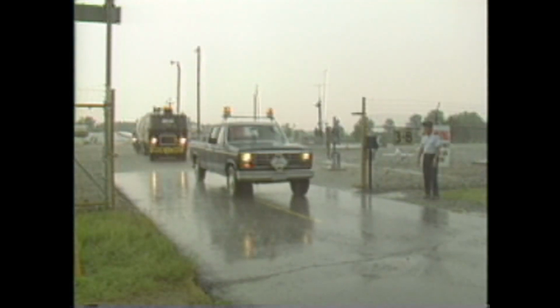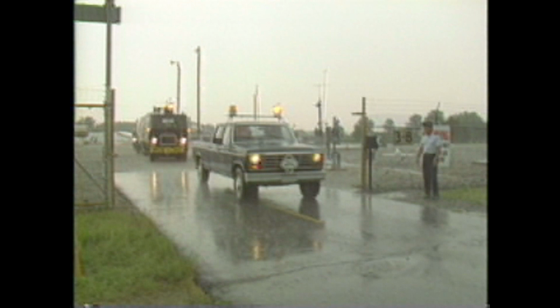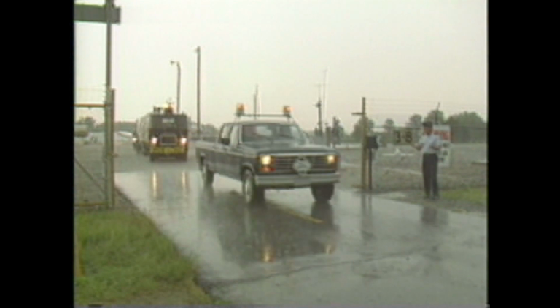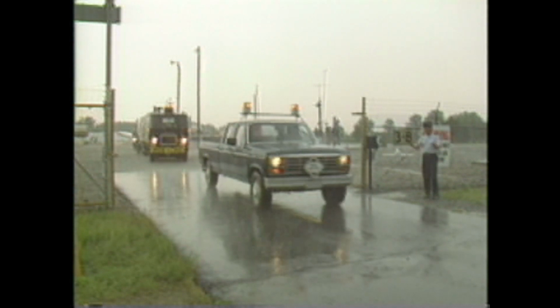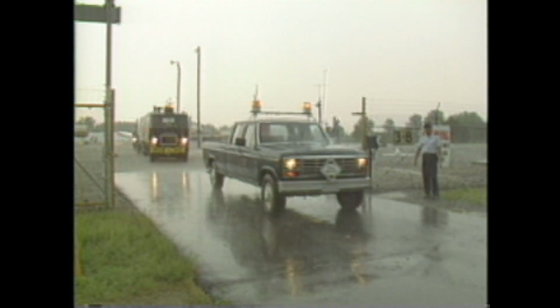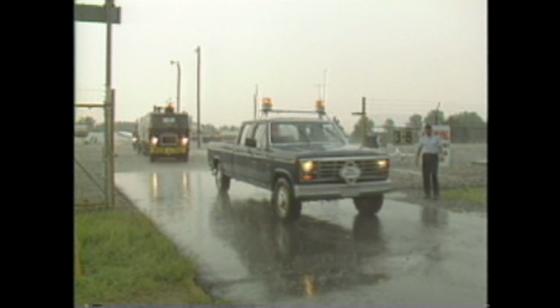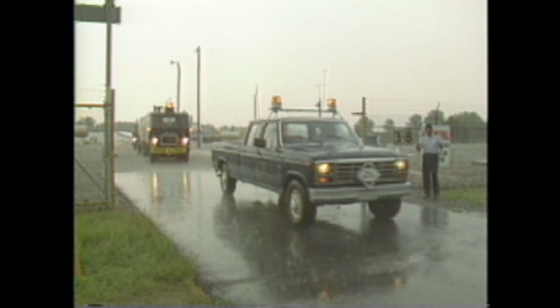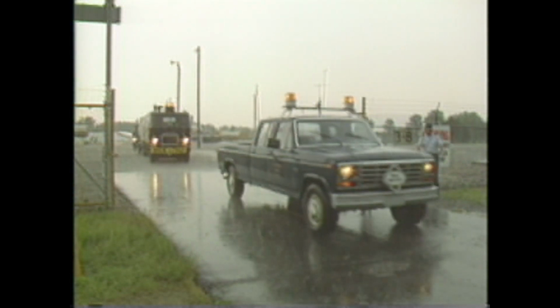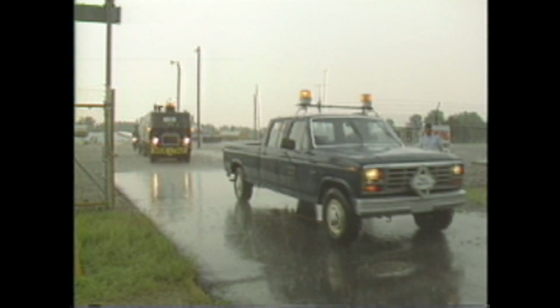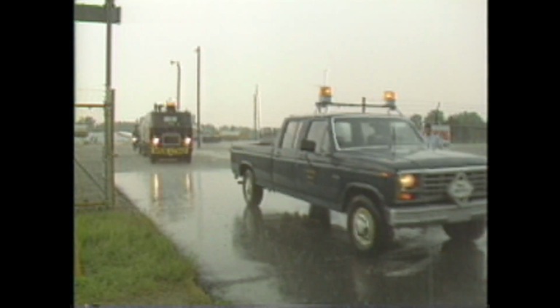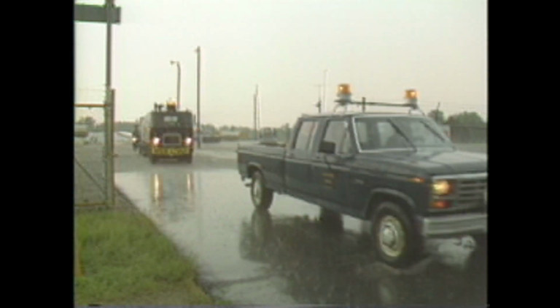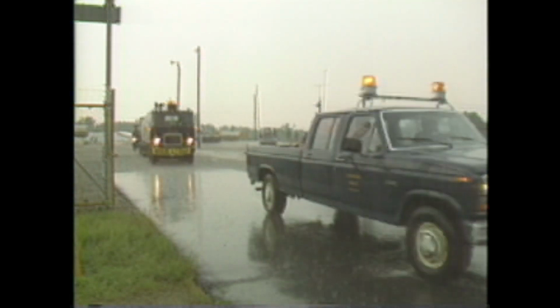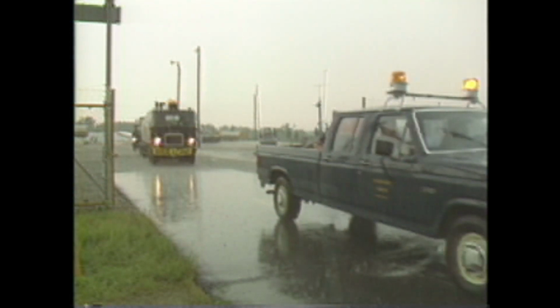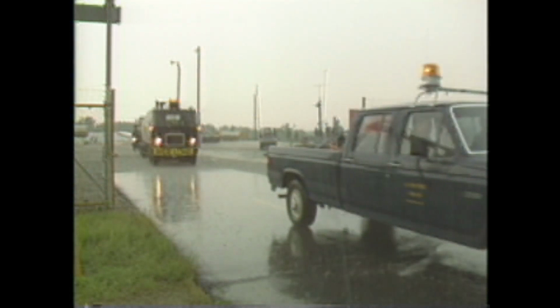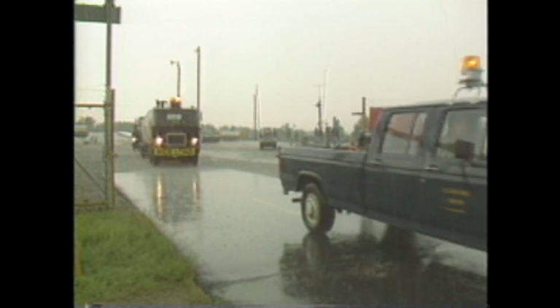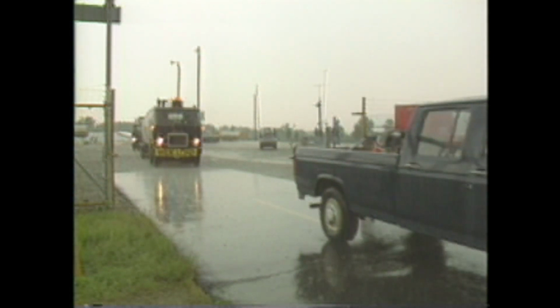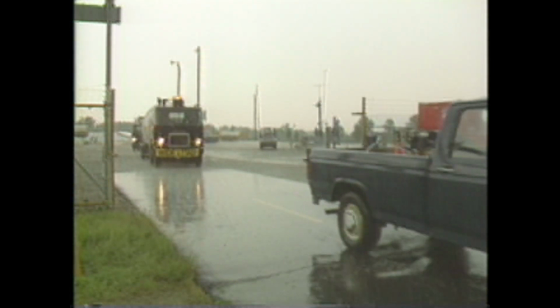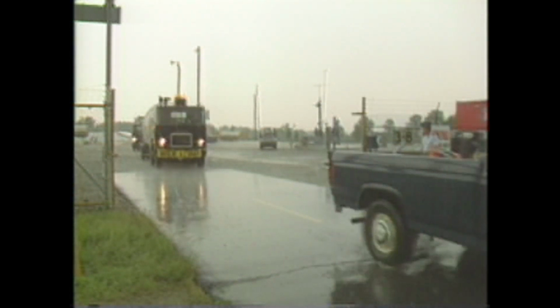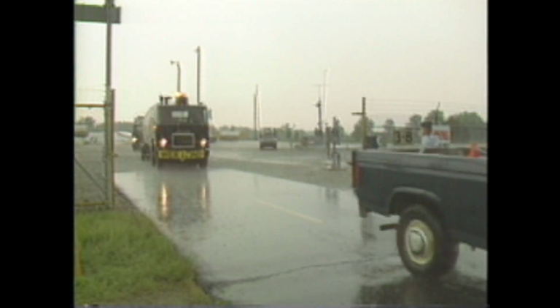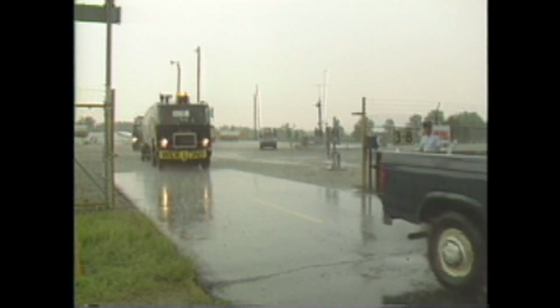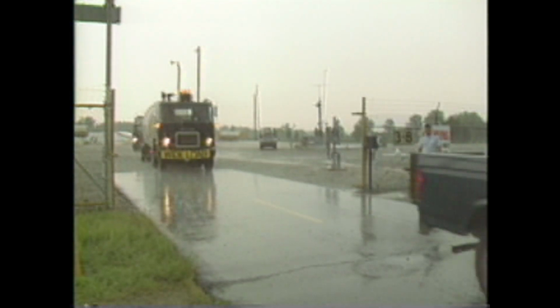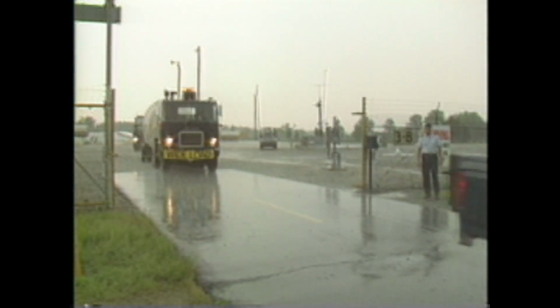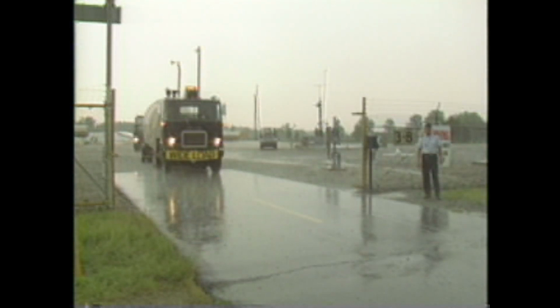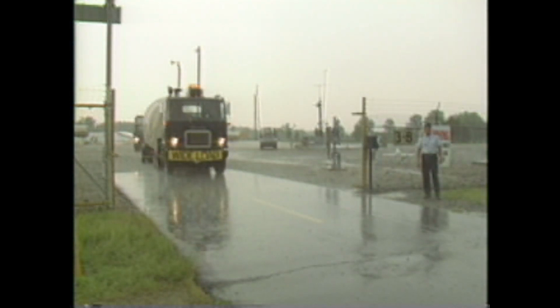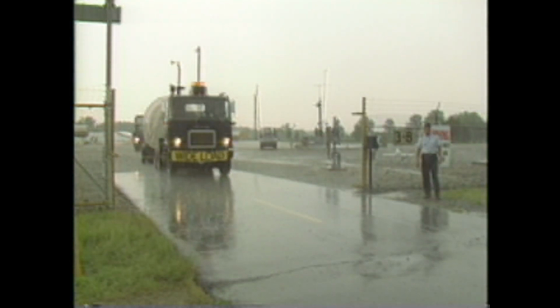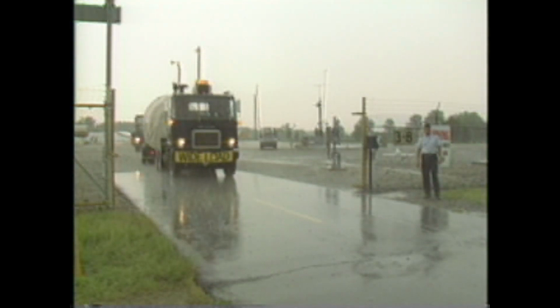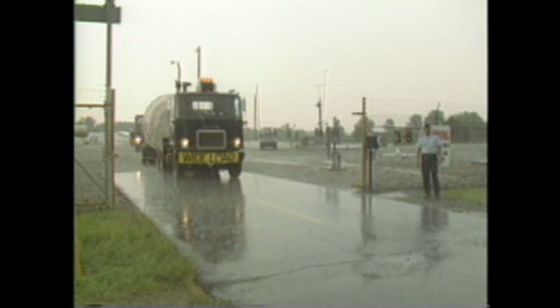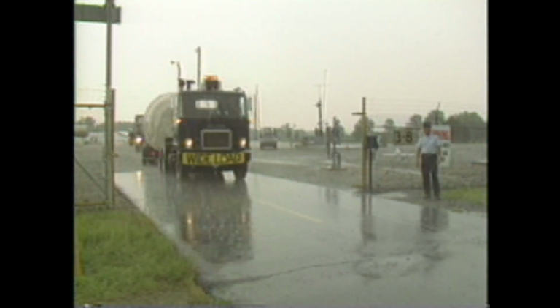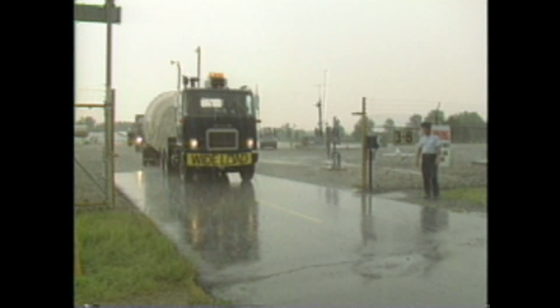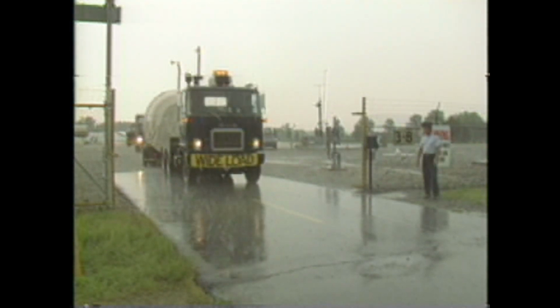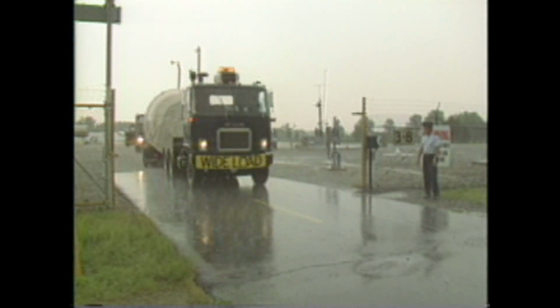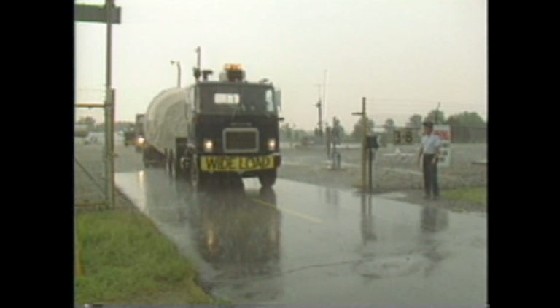The missiles will be shipped by rail to Northern Air Force Base, California, where they will be held in storage until they are needed for use in the space satellite program.